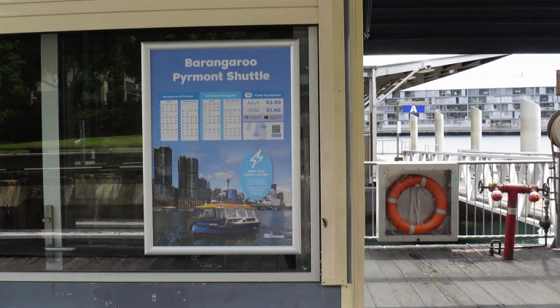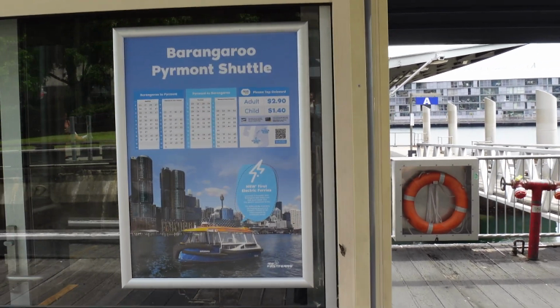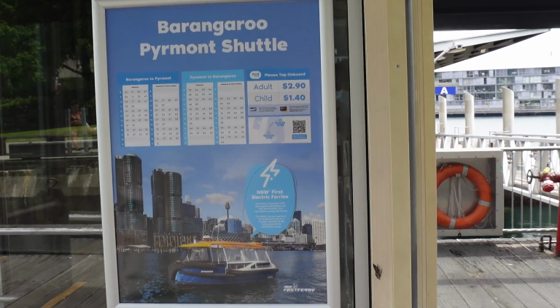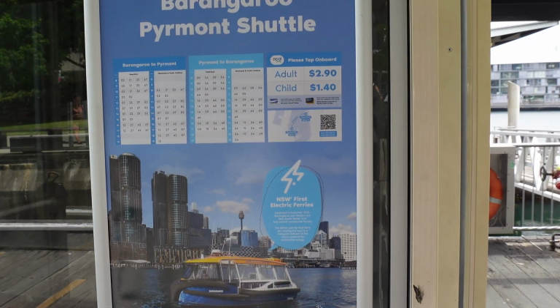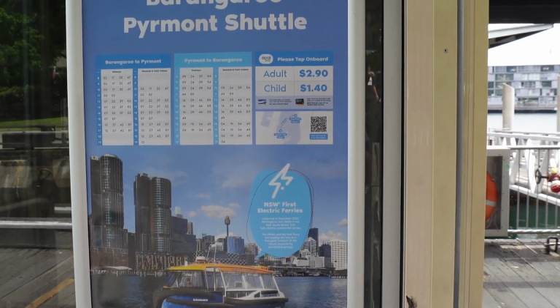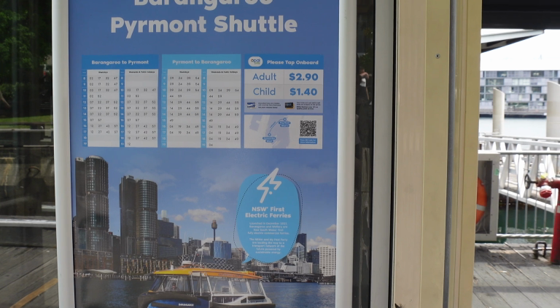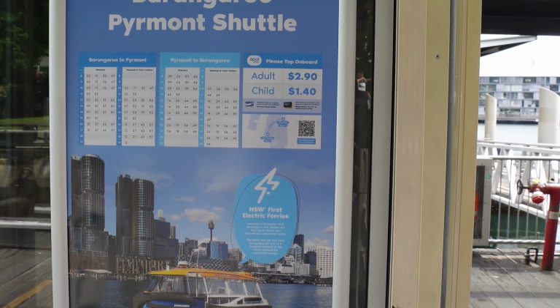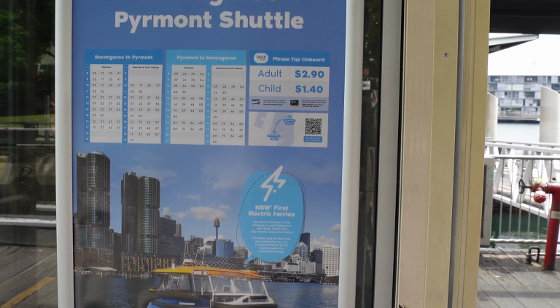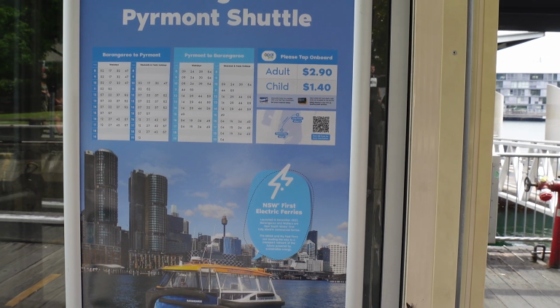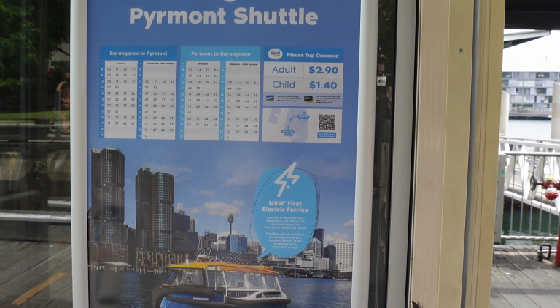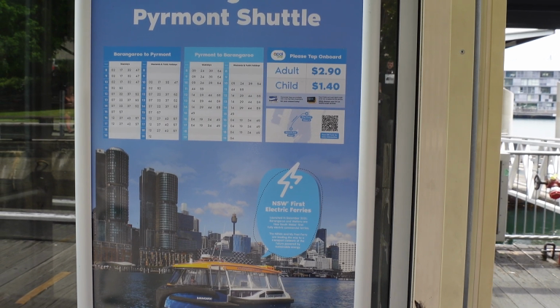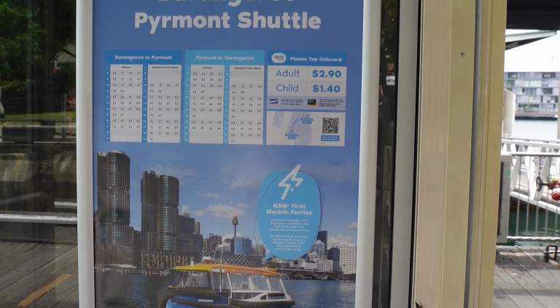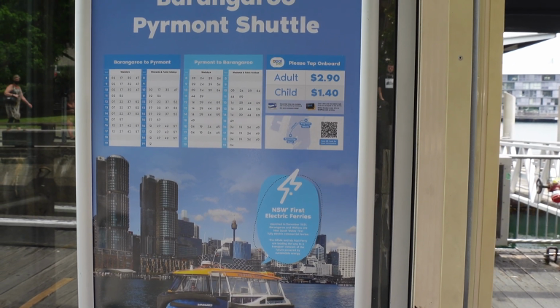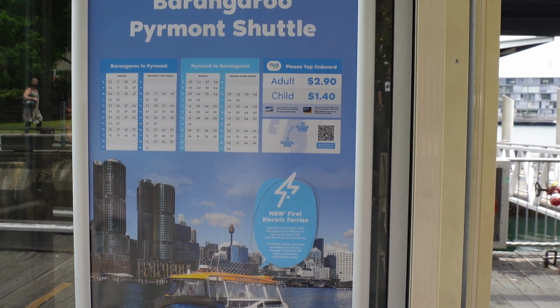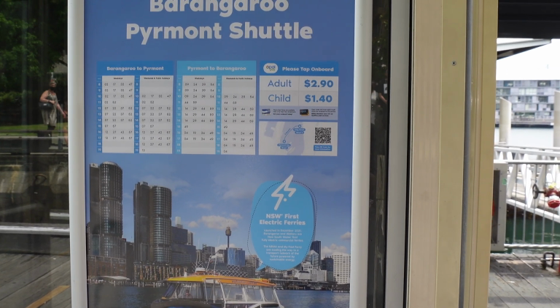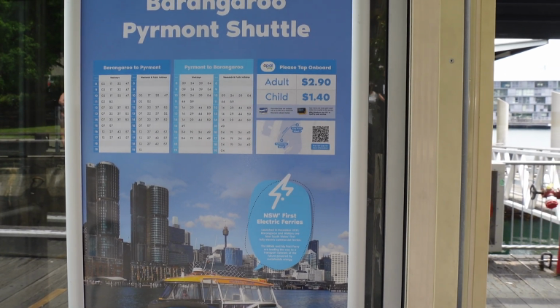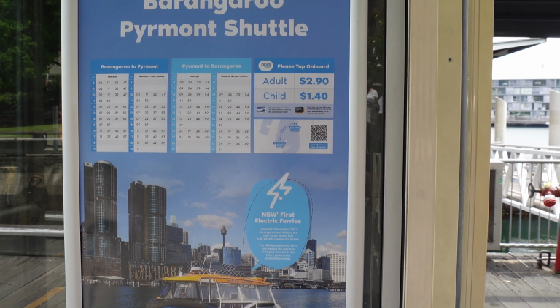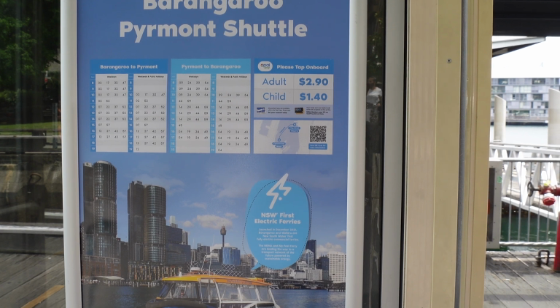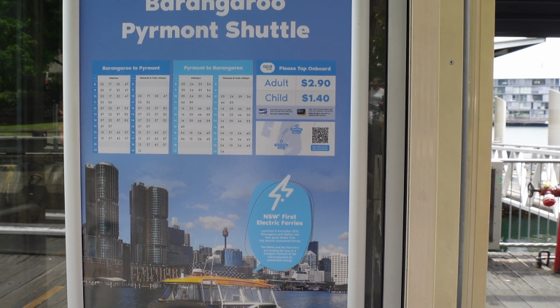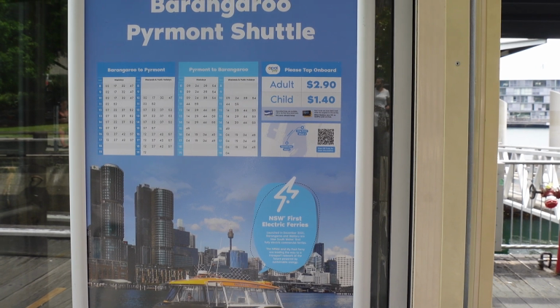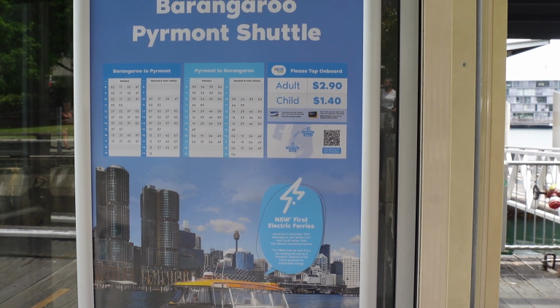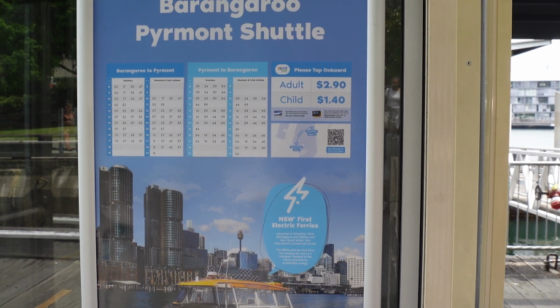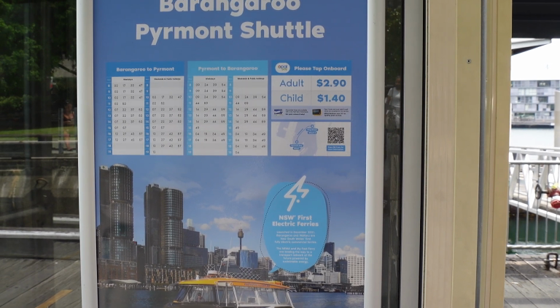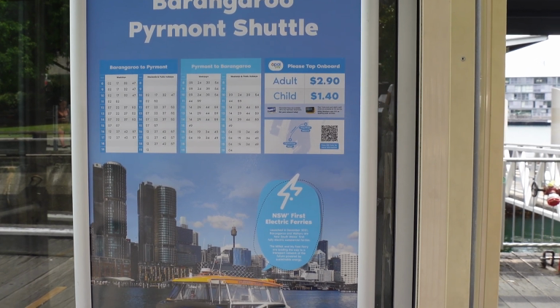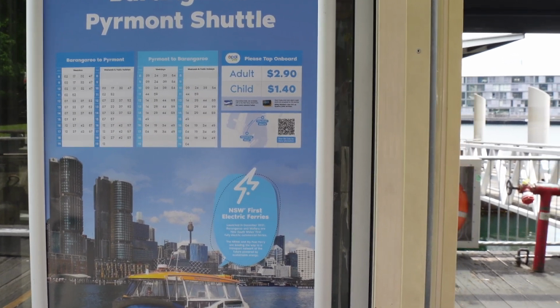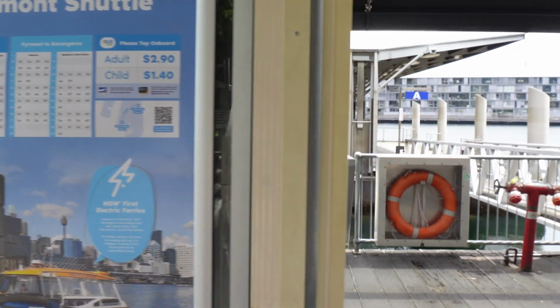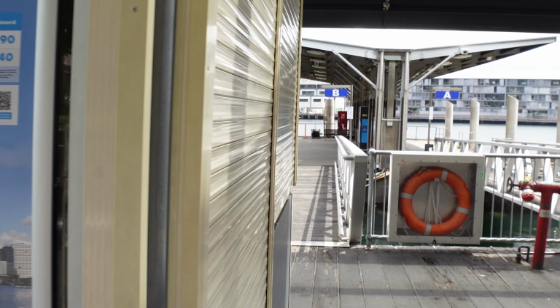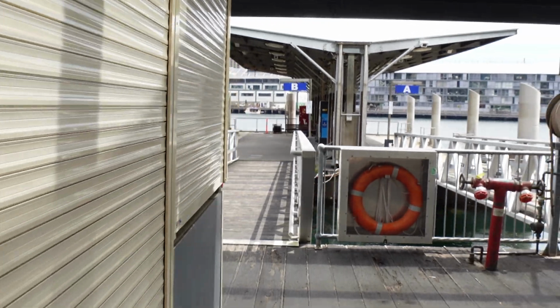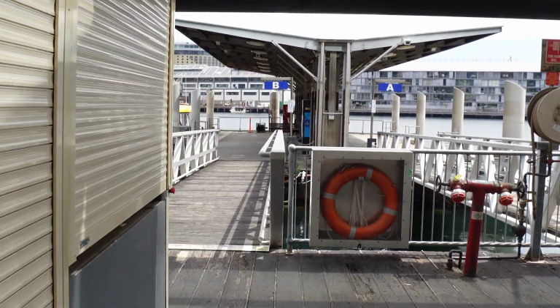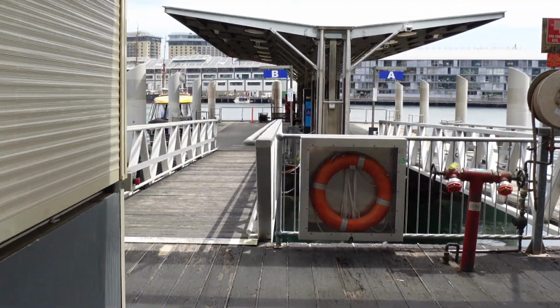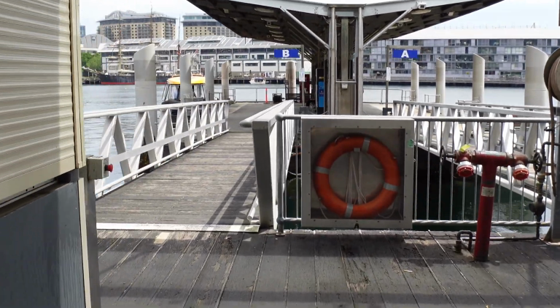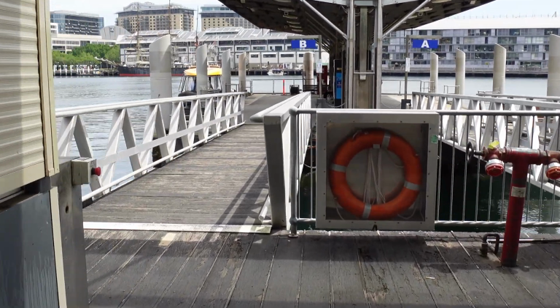There's the Barangaroo–Piermont shuttle. It's pretty regular during the weekdays and on weekends, and doesn't cost much at all — $2.90. And then just a short walk down the pier here.